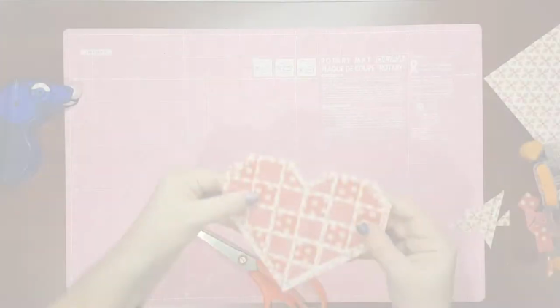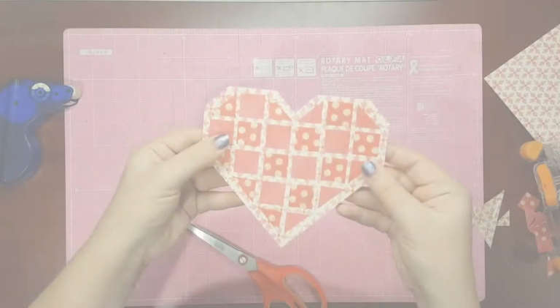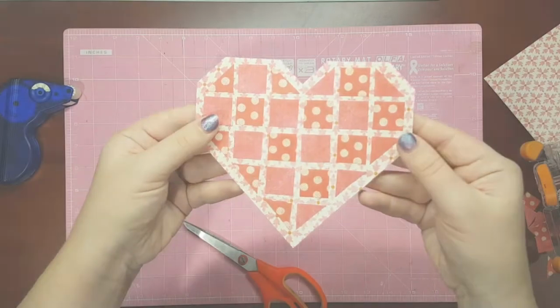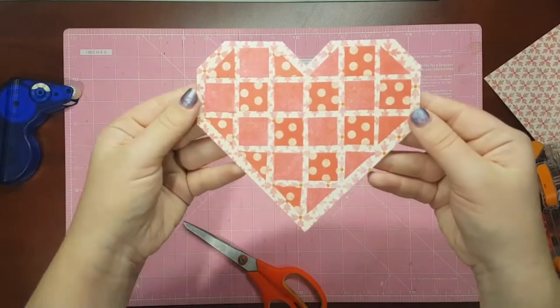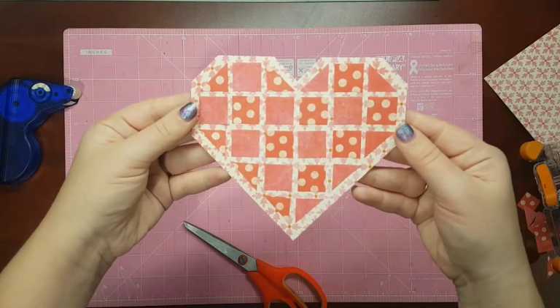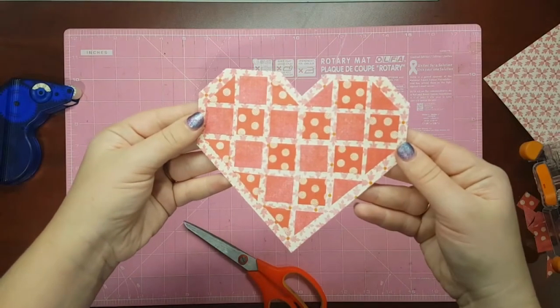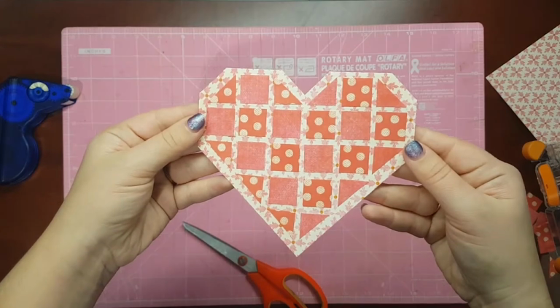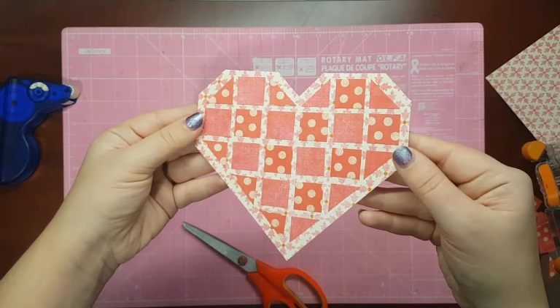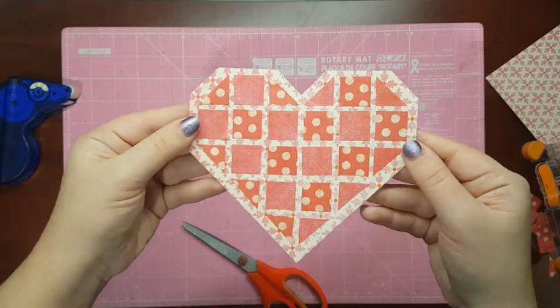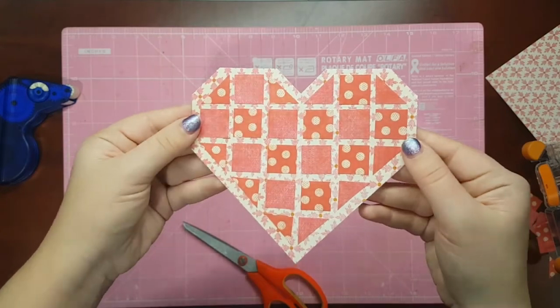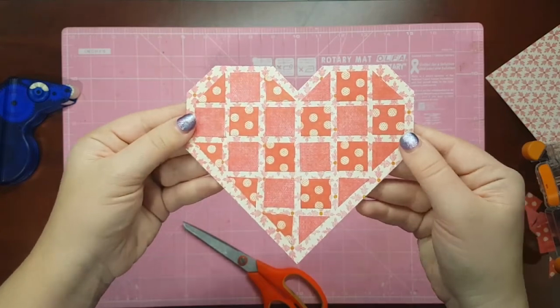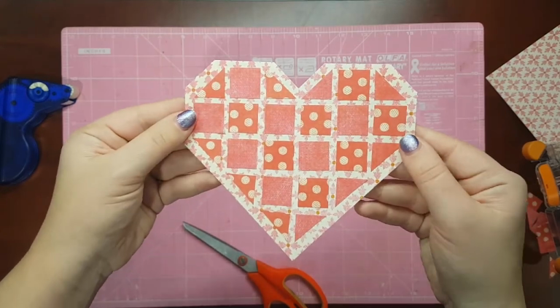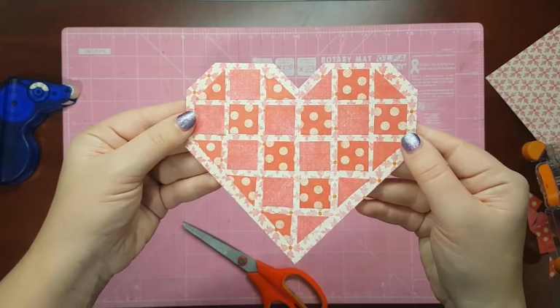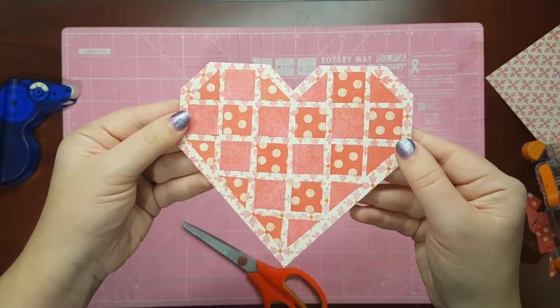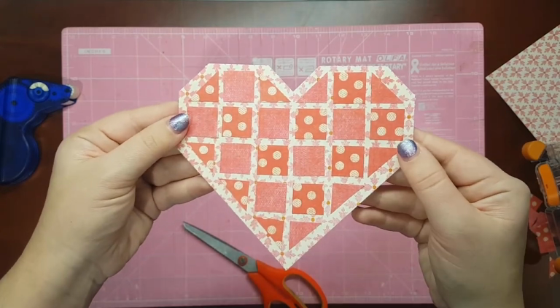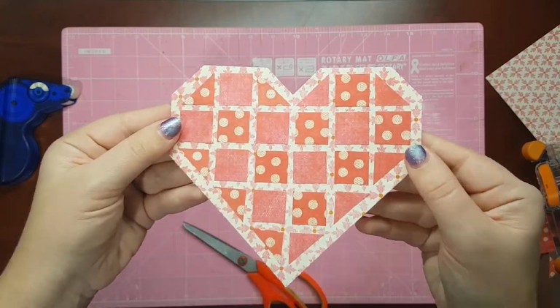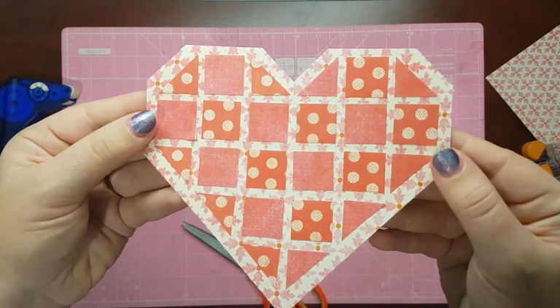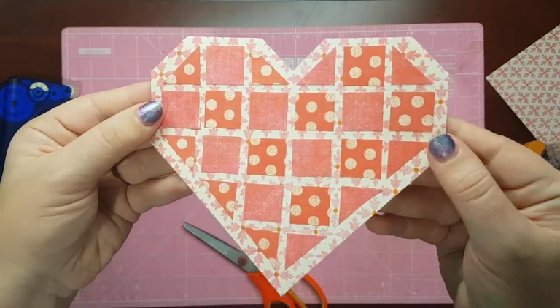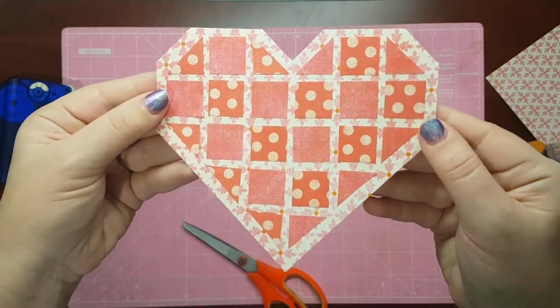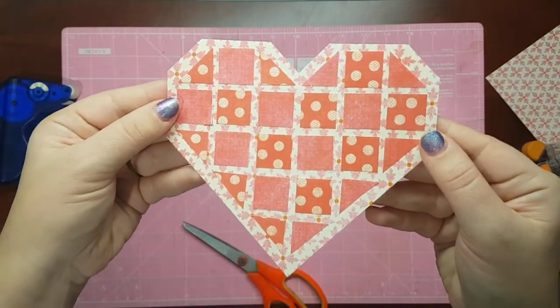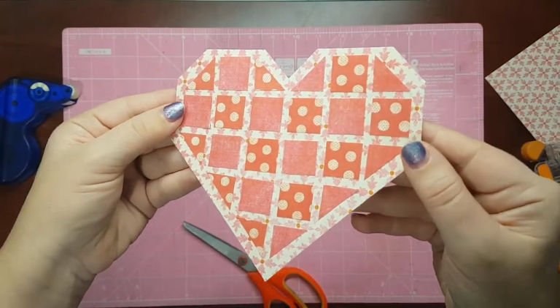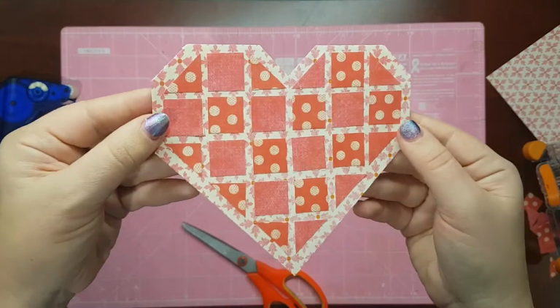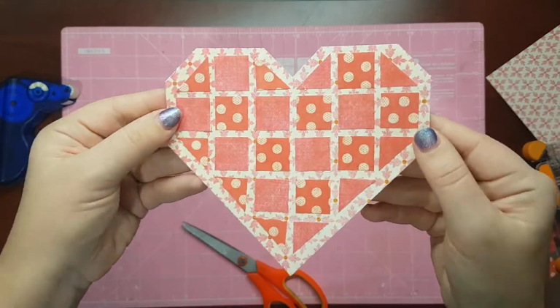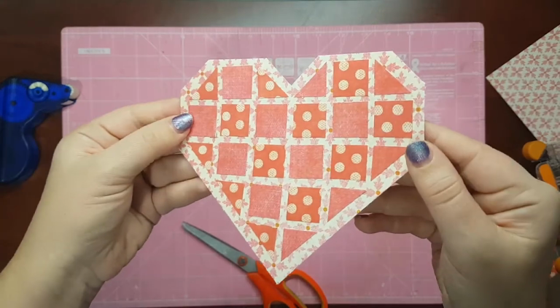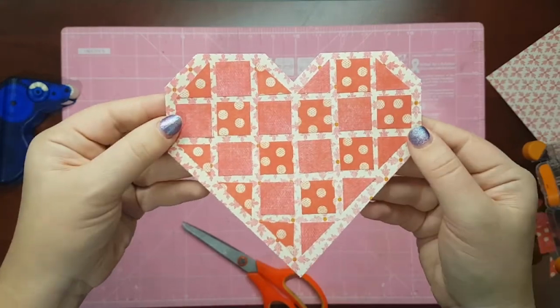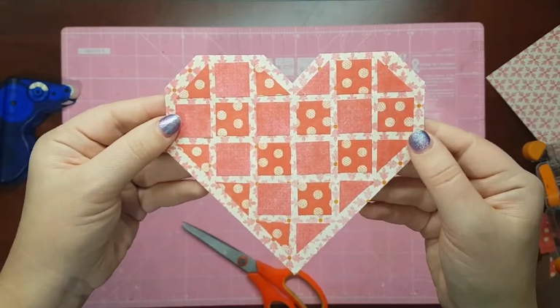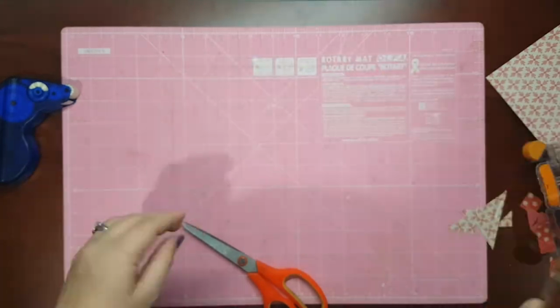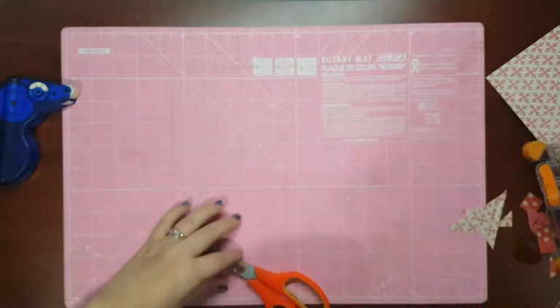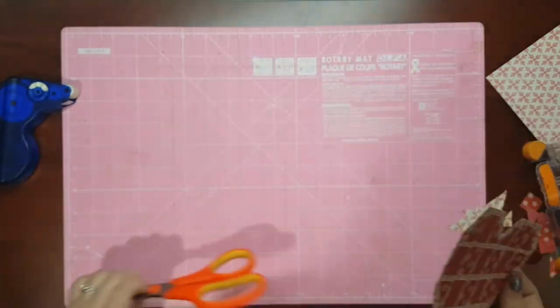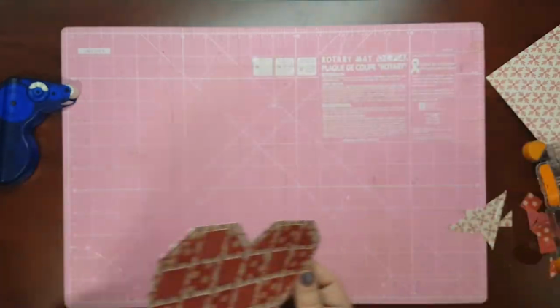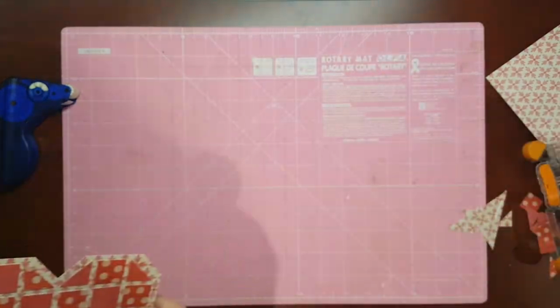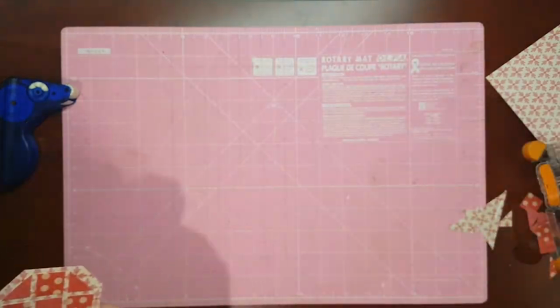I'm going to show you how I made this adorable heart embellishment out of a scrap of paper. It's a perfect addition to your Valentine's Day cards and scrapbooking layouts, but you could use it any time of the year really. Hearts are very versatile.